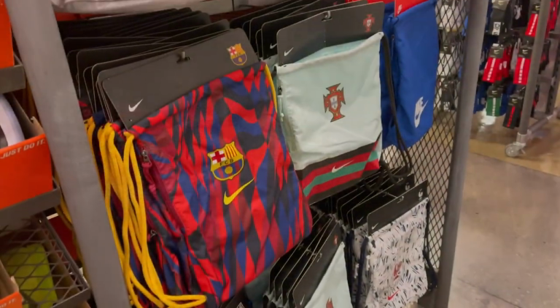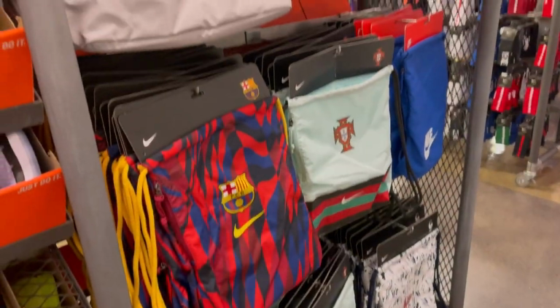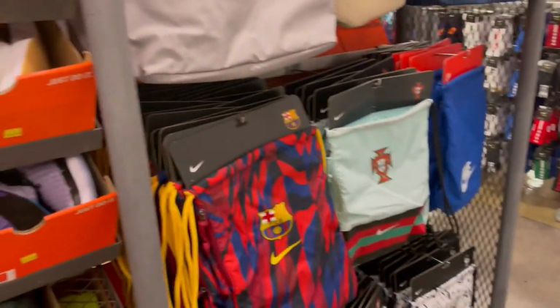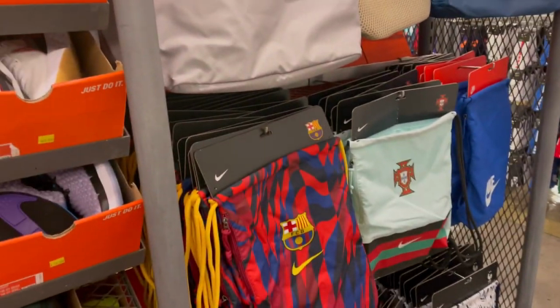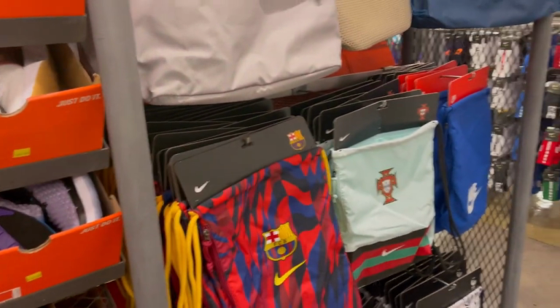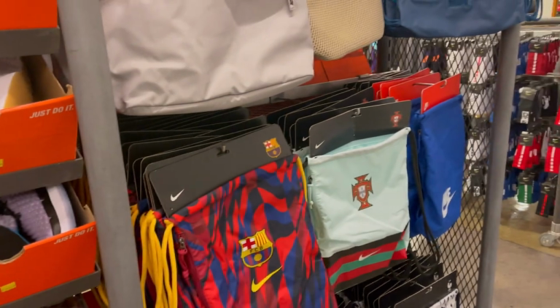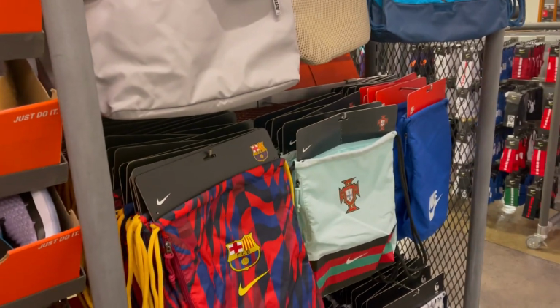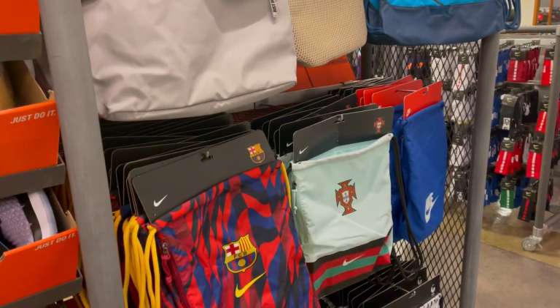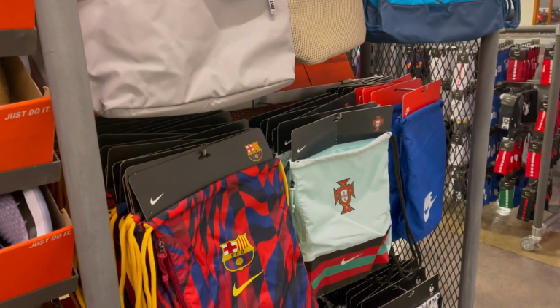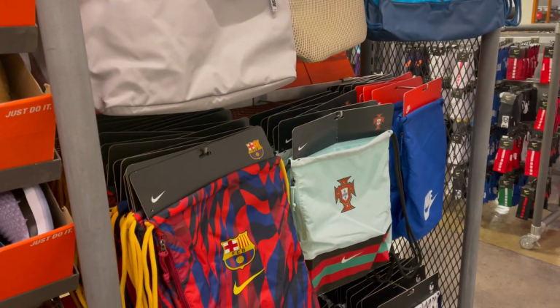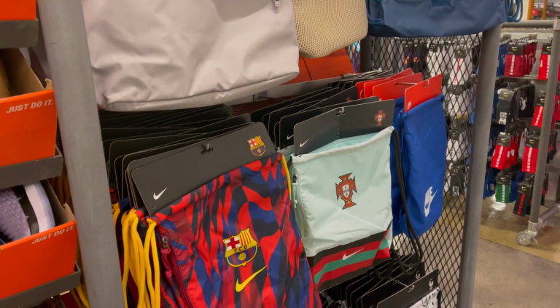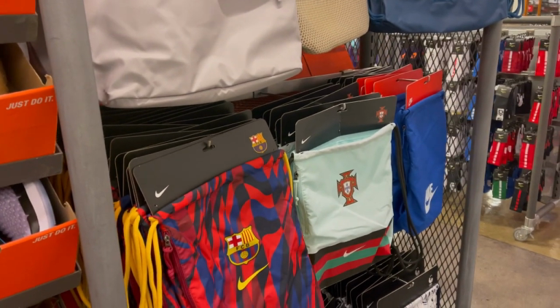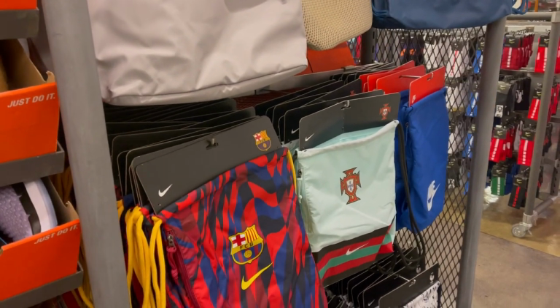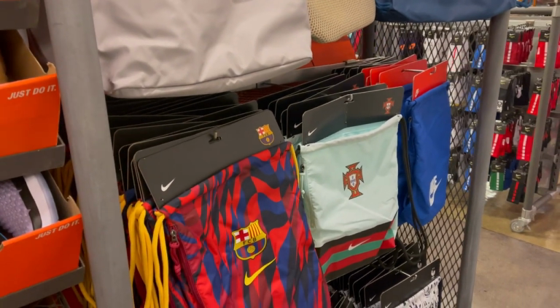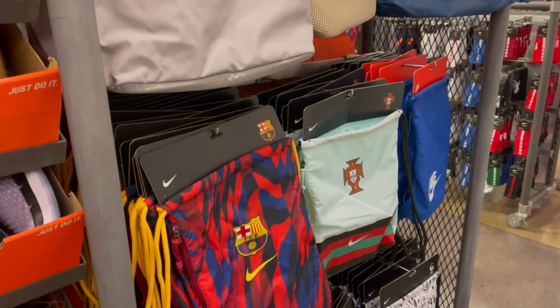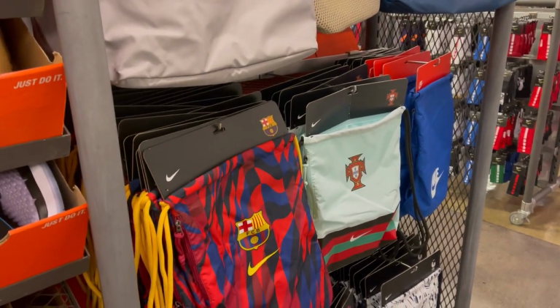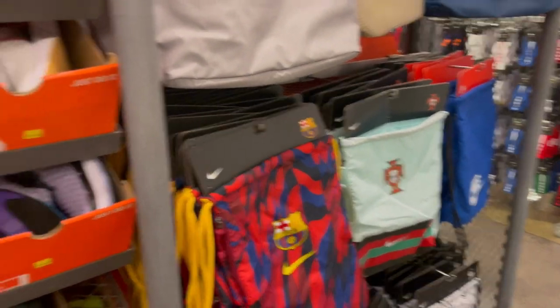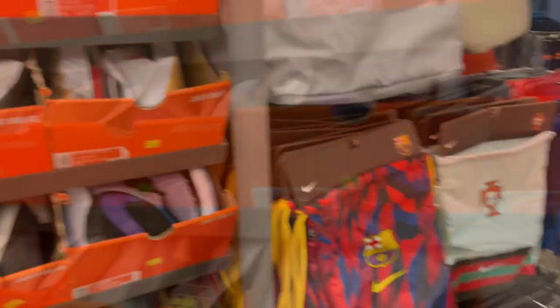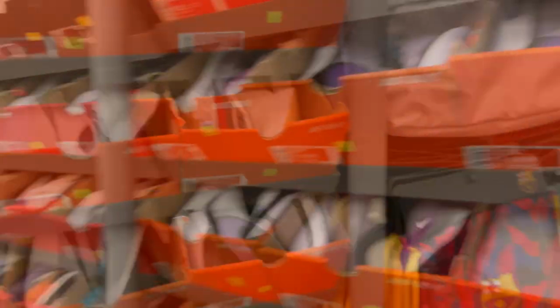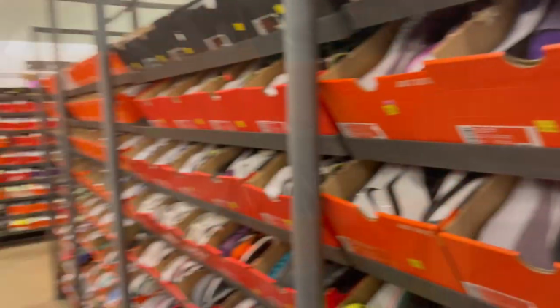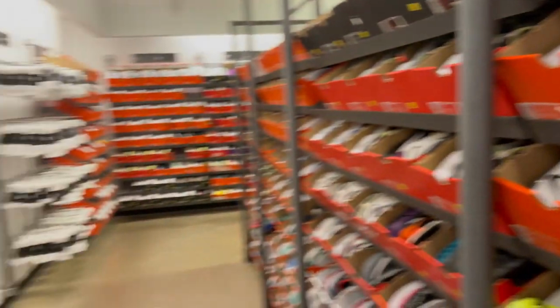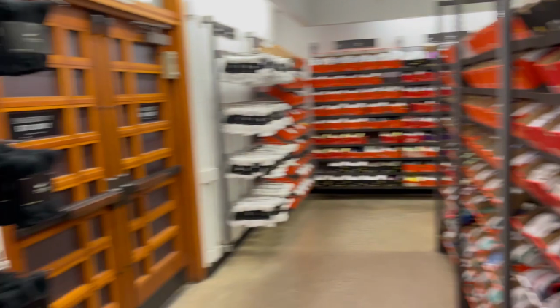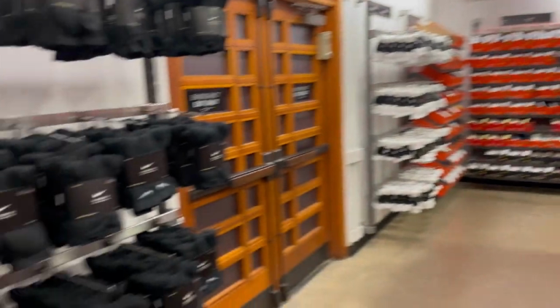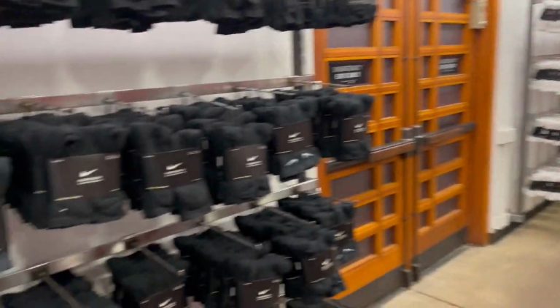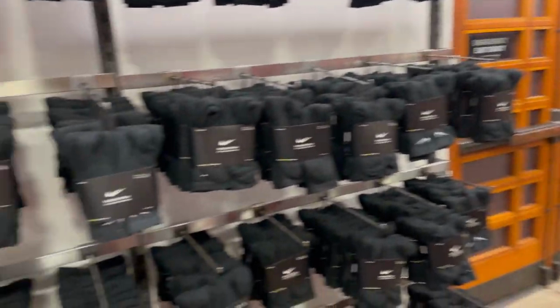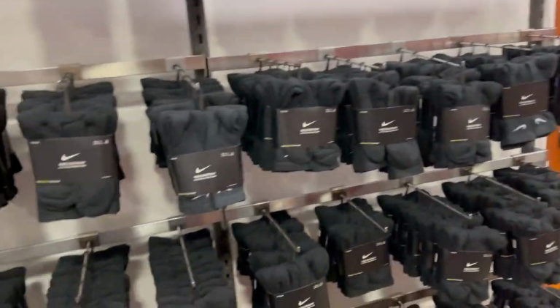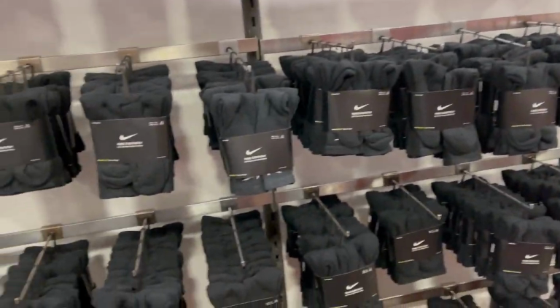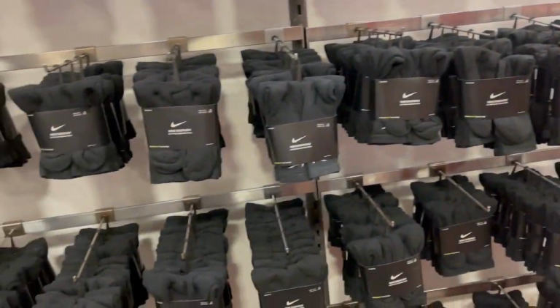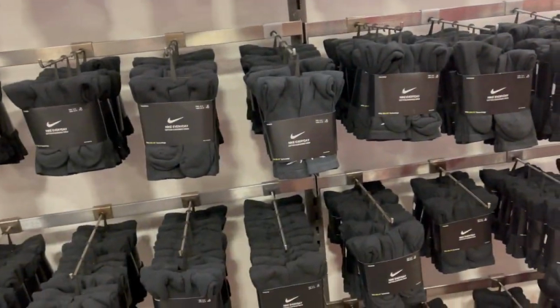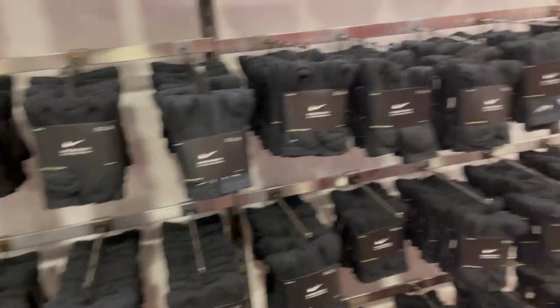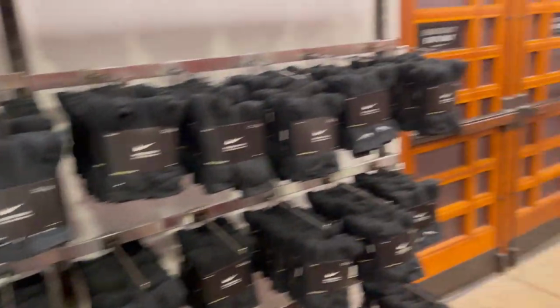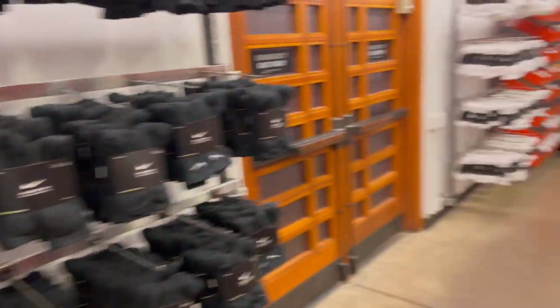All right guys, we're in the smaller size. Now they've replaced some of the shoe racks with bags. And right below behind me used to be the Jordan wall — now it's just socks.